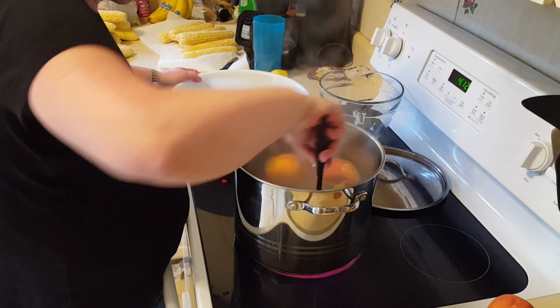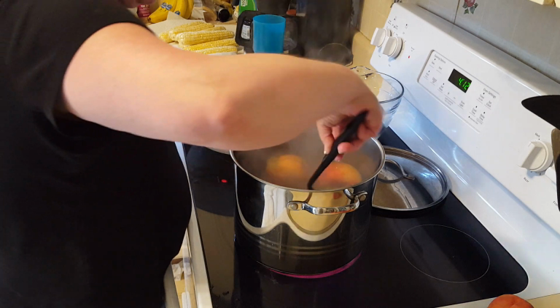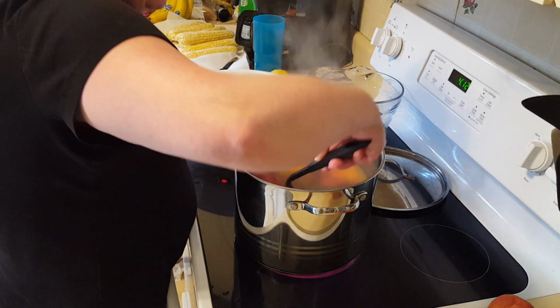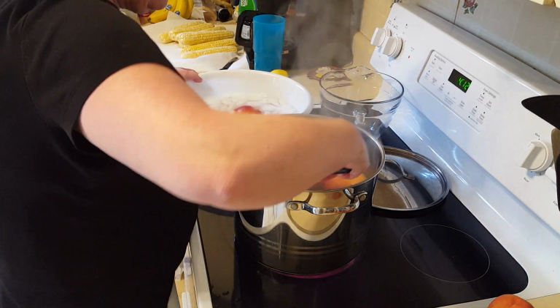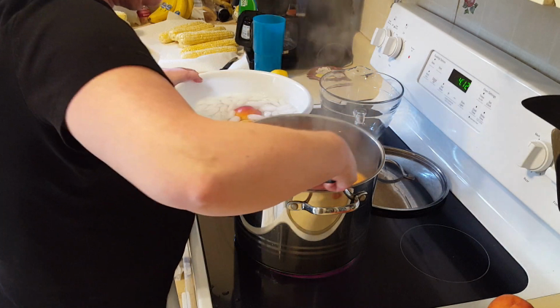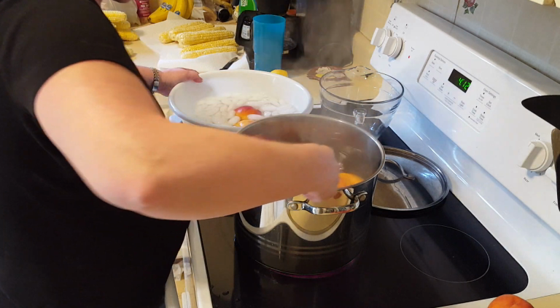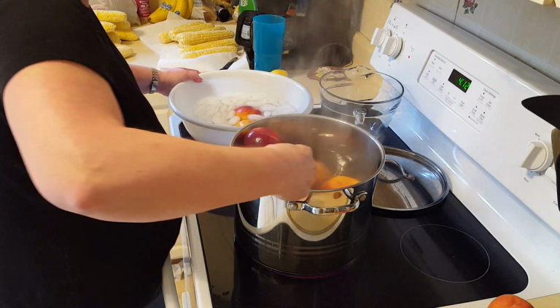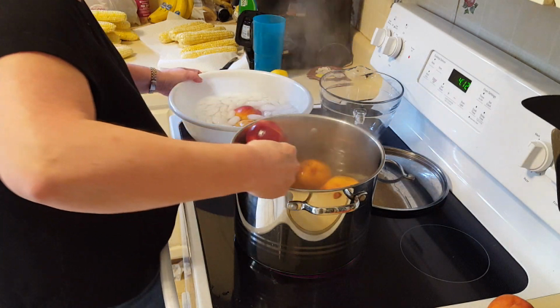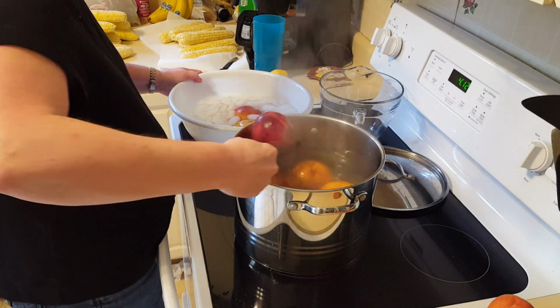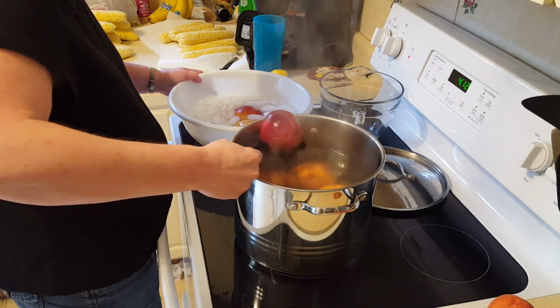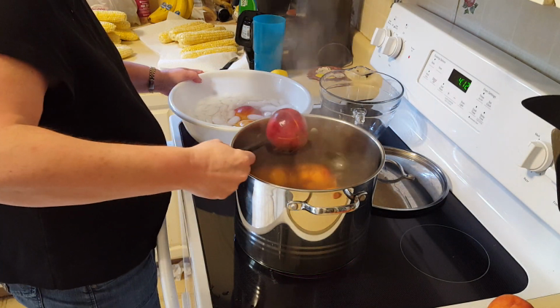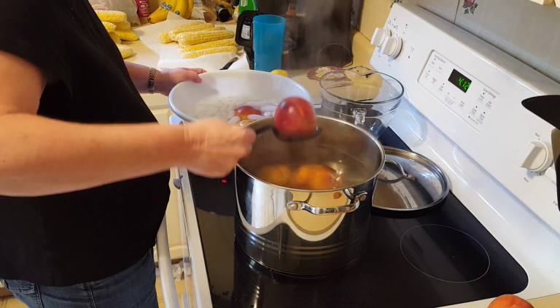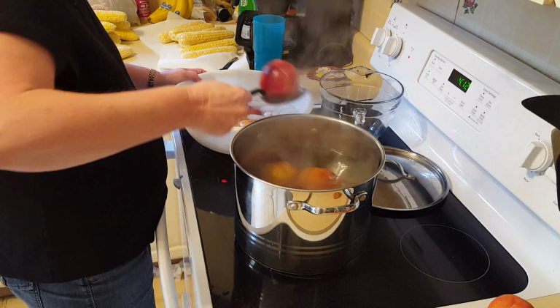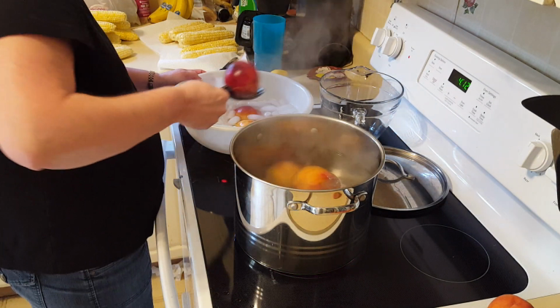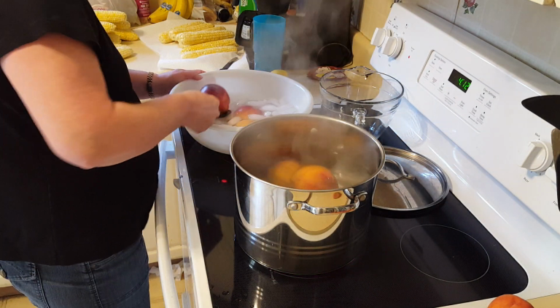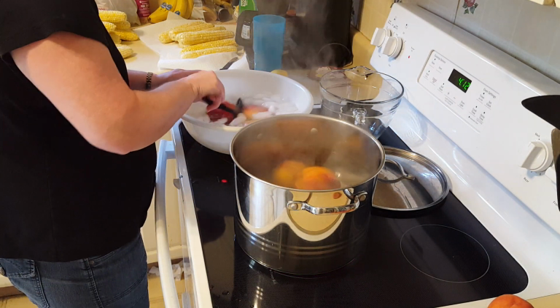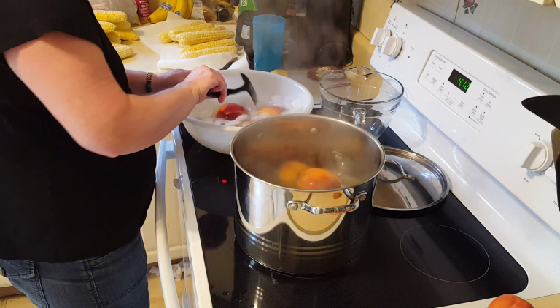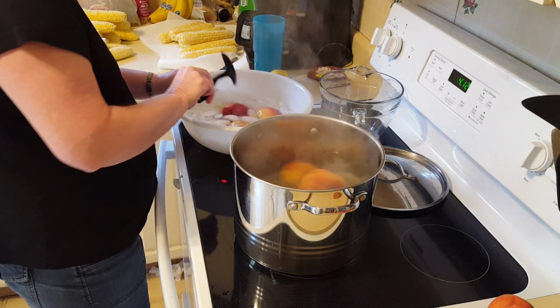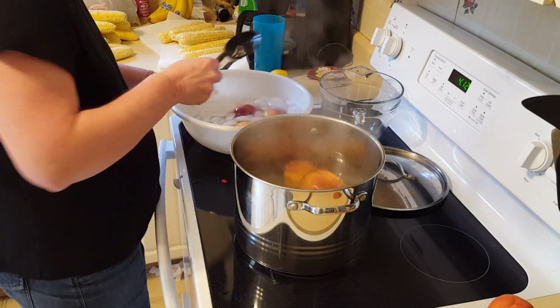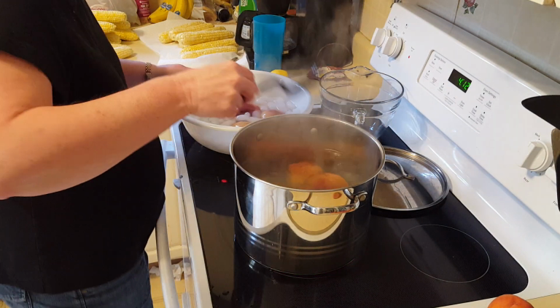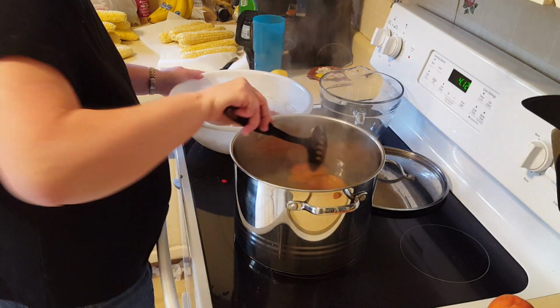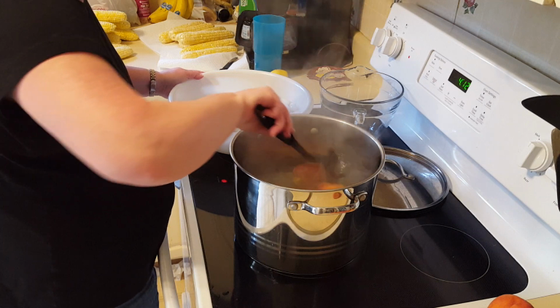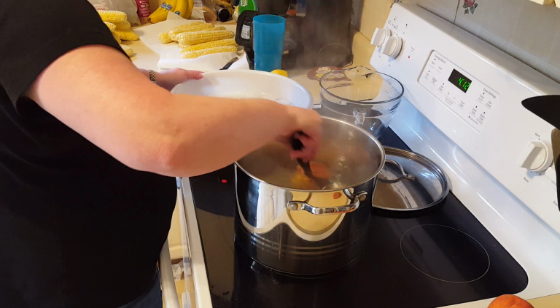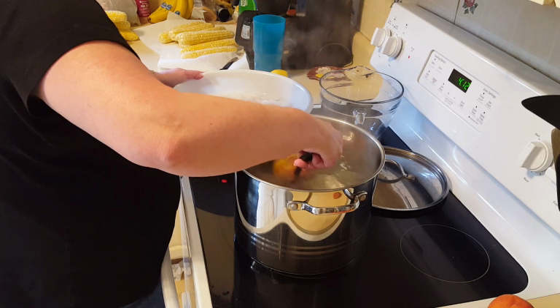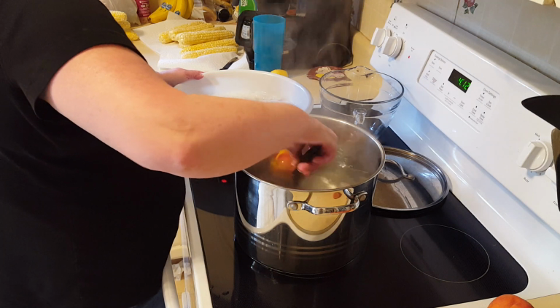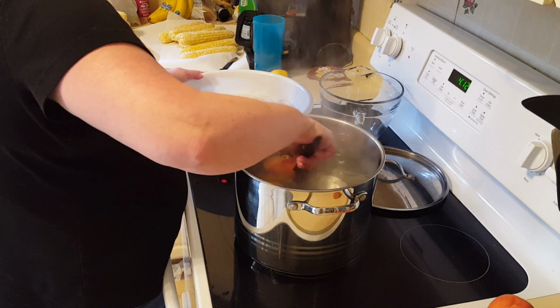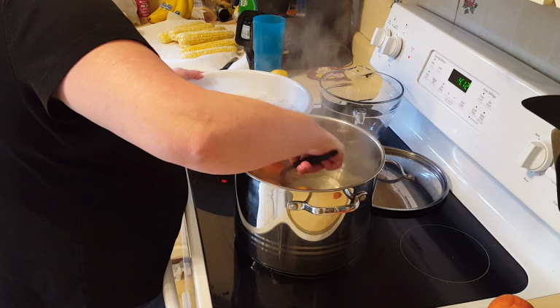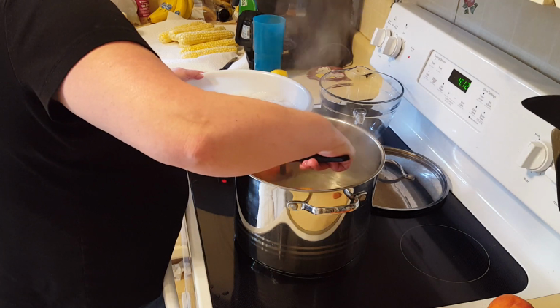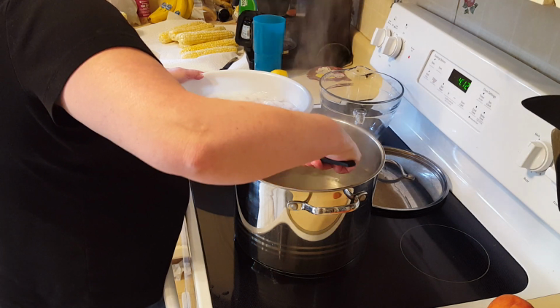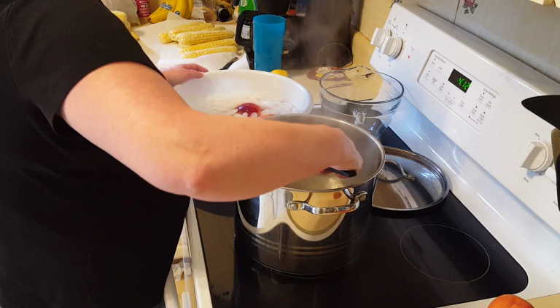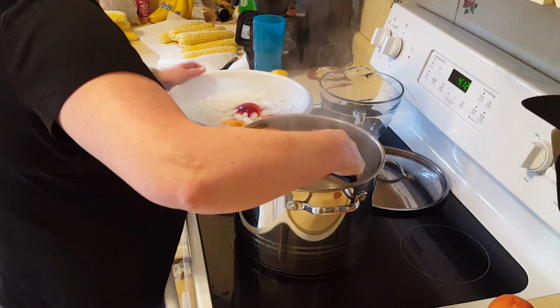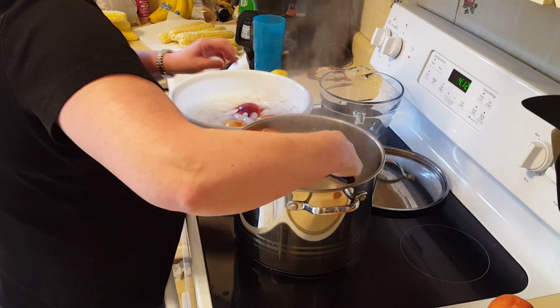If you look beyond that, you can see corn over there. We just shucked a bunch of corn and we're fixing to put some corn up too, but that may be a different video.